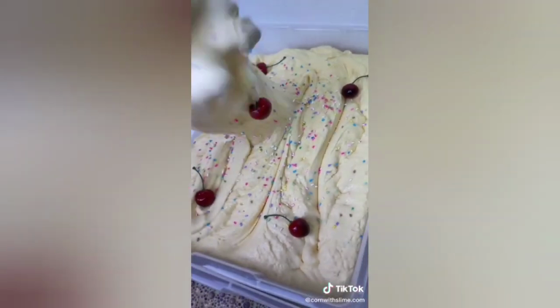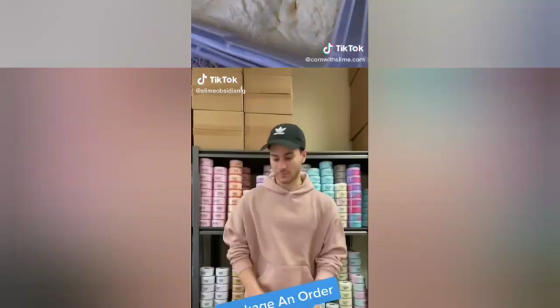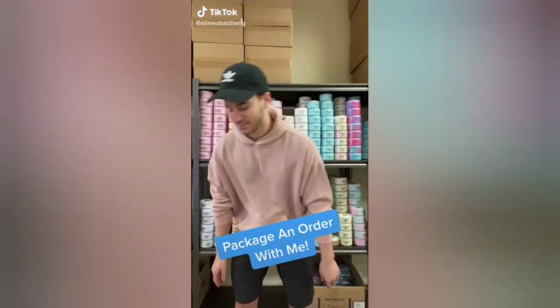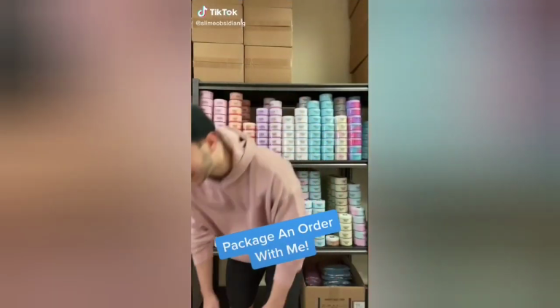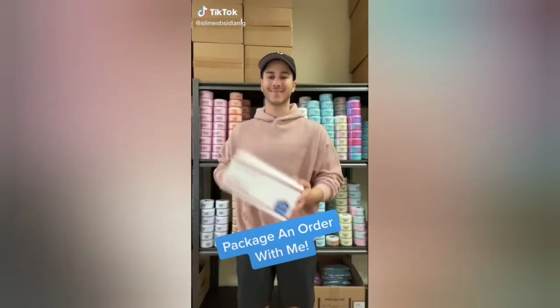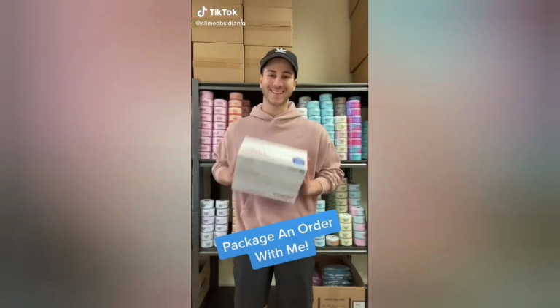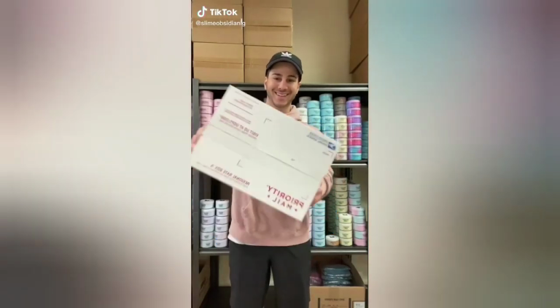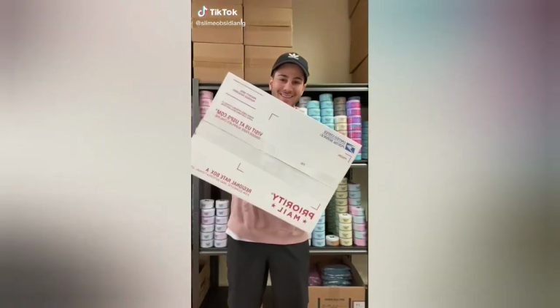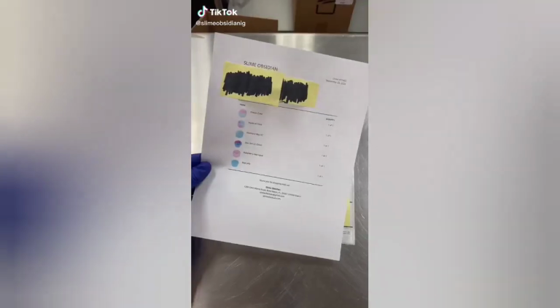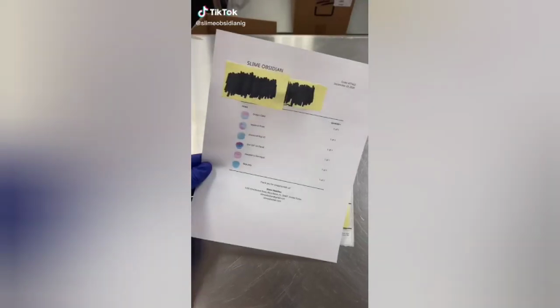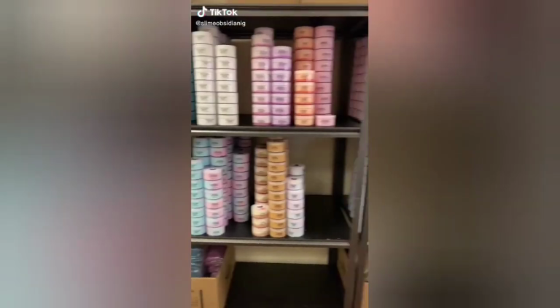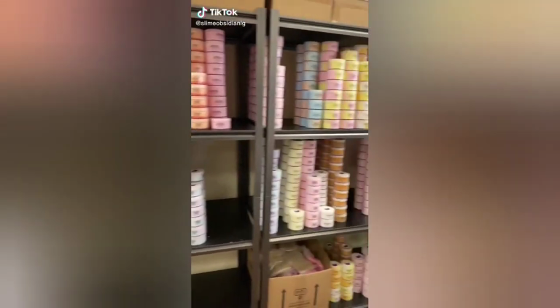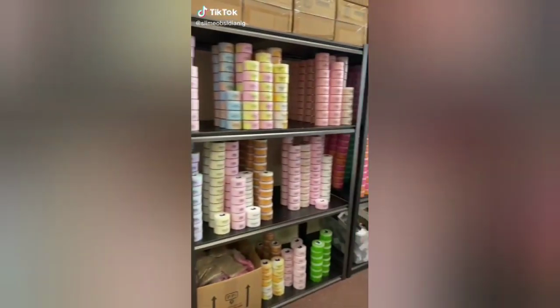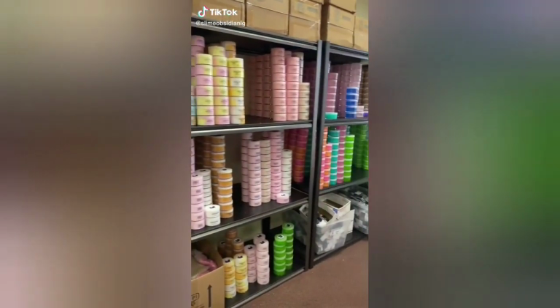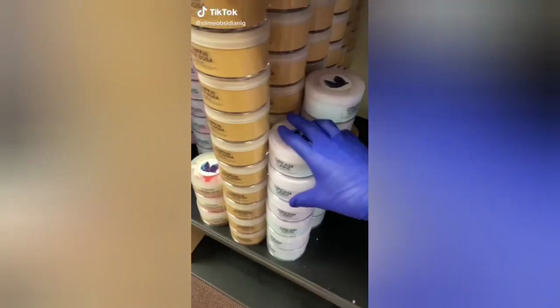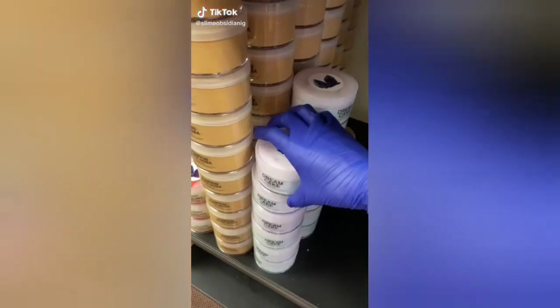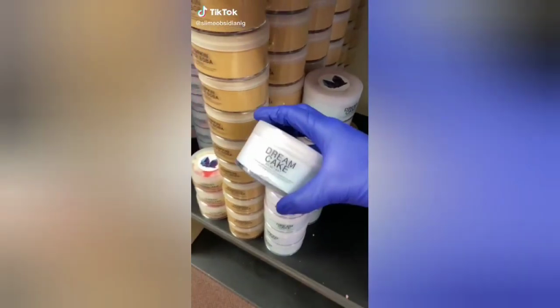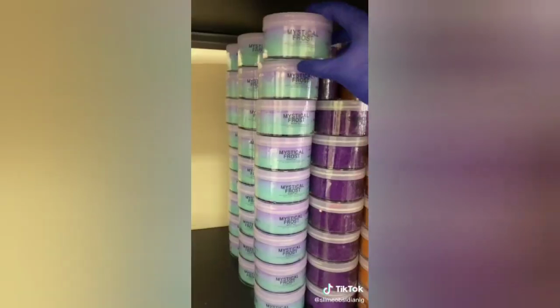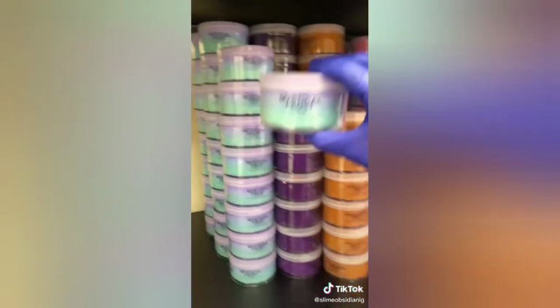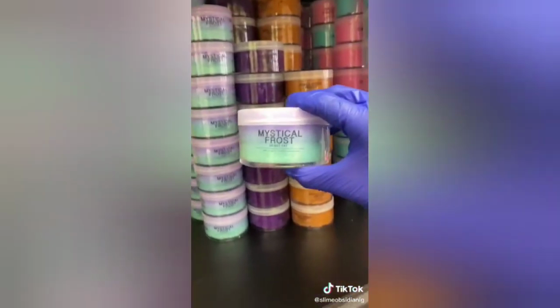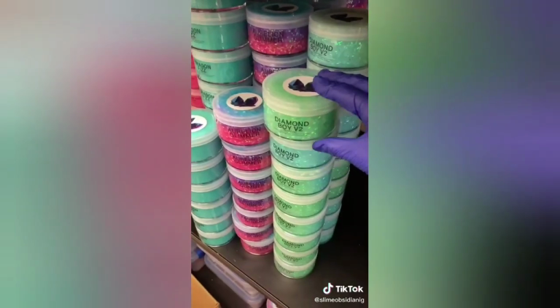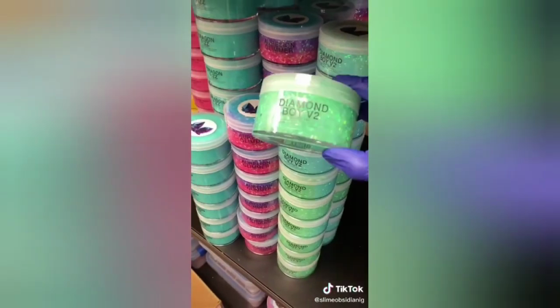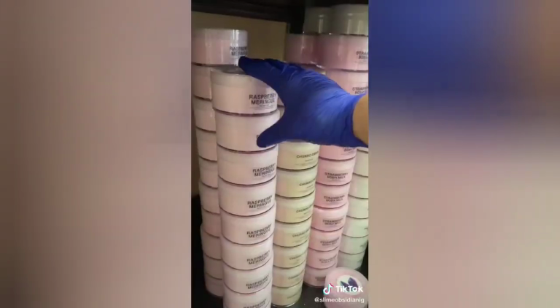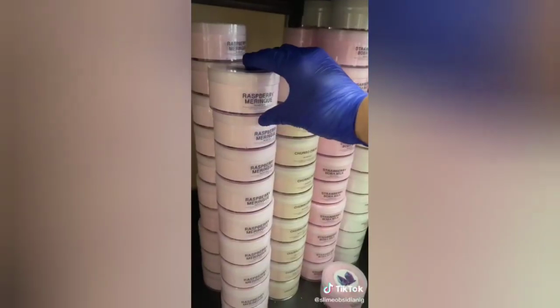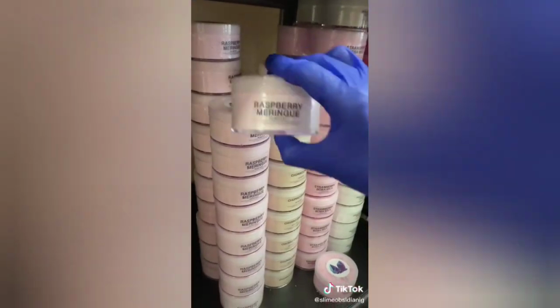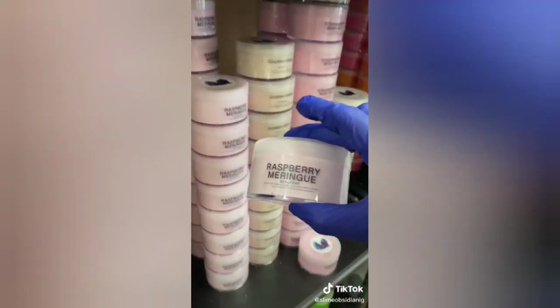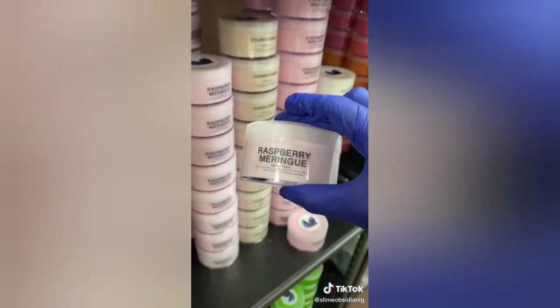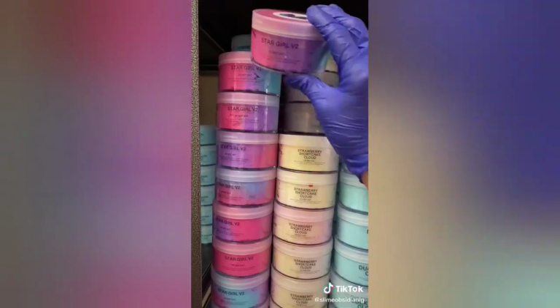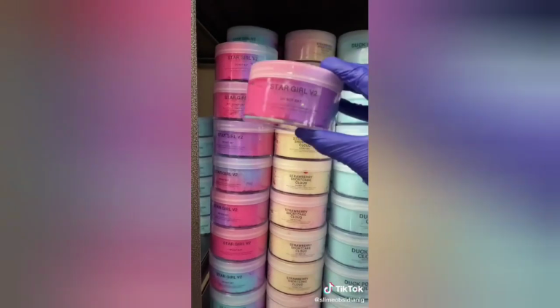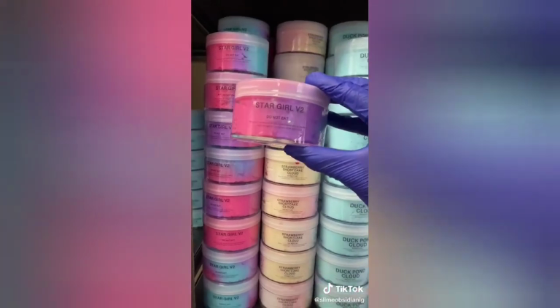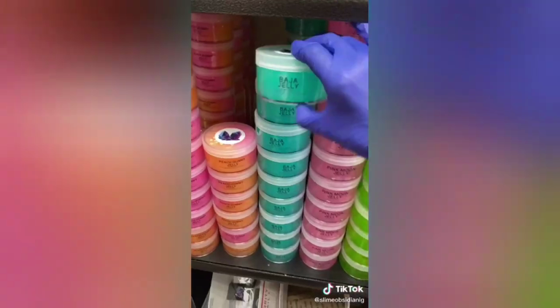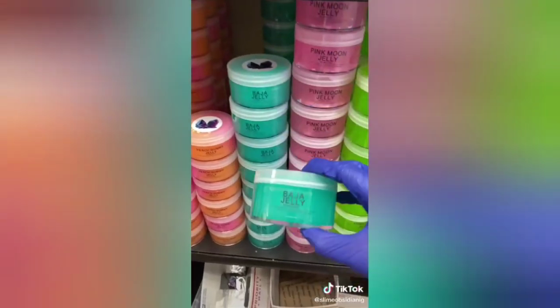Let's package a slime order together. Today's order is from Hannah. Thanks for ordering, Queen. She ordered Dream Cake, Mystical Frost, Diamond Boy V2, Raspberry Meringue, Stargirl V2, and Baja Jelly.